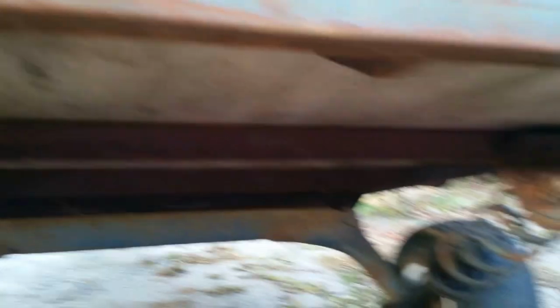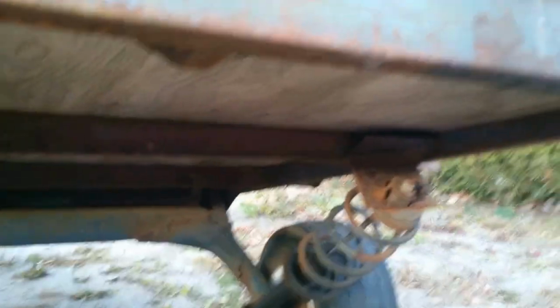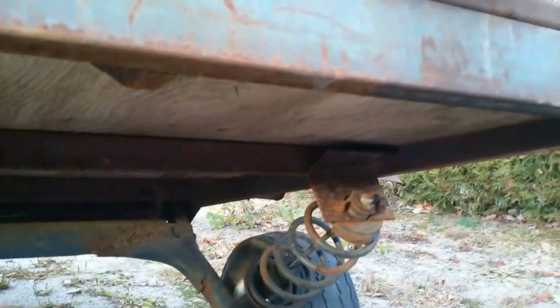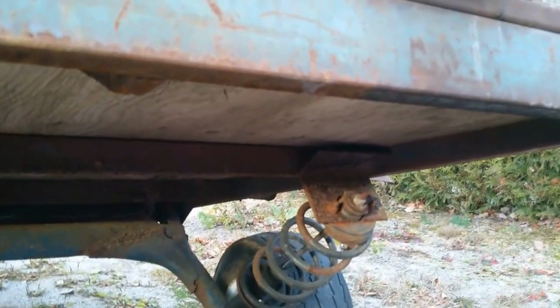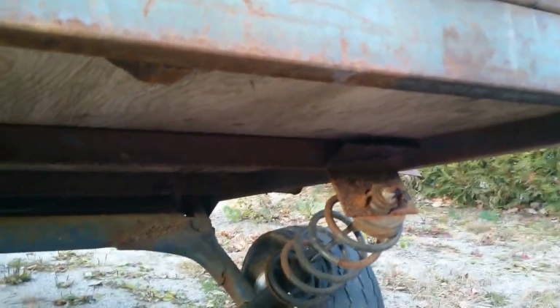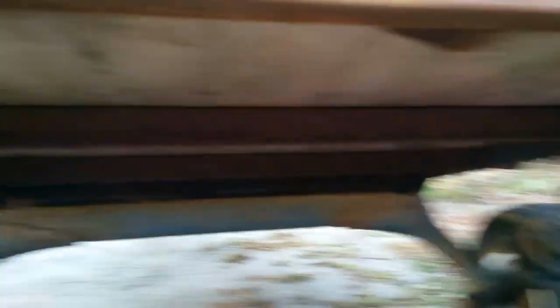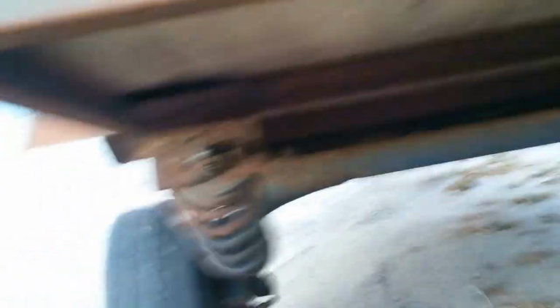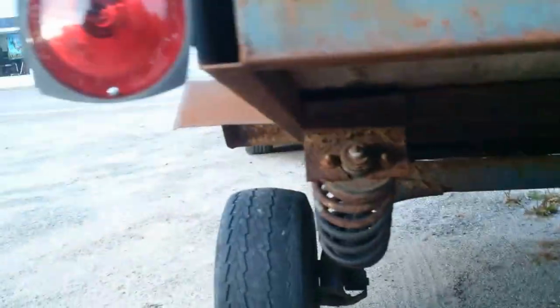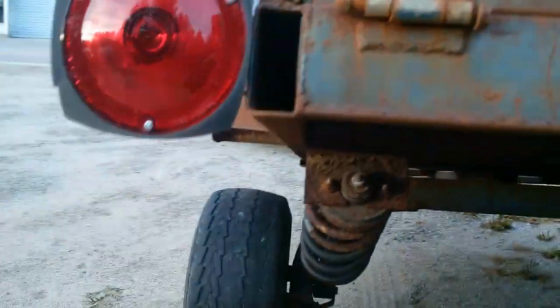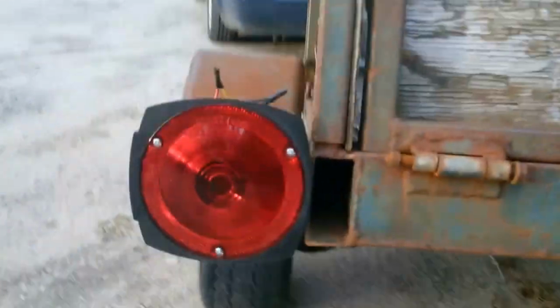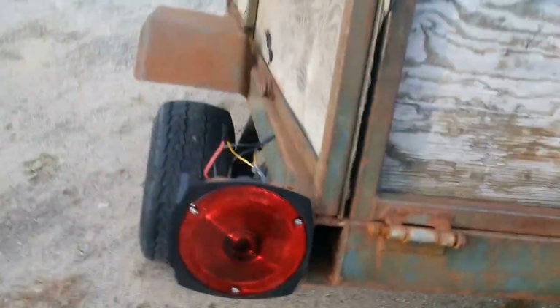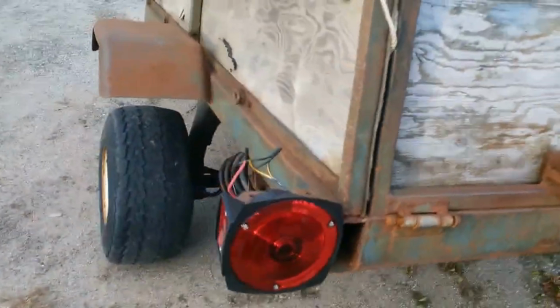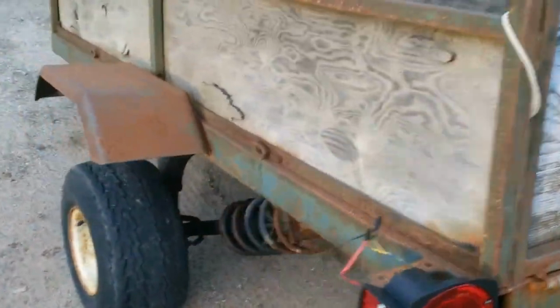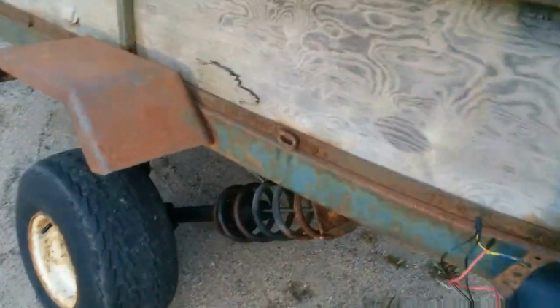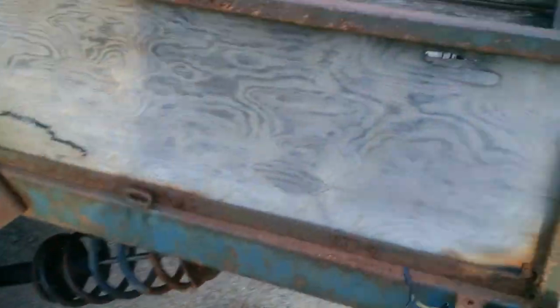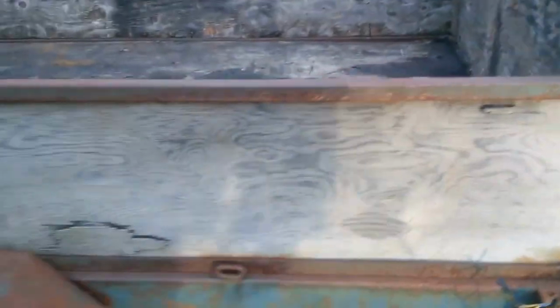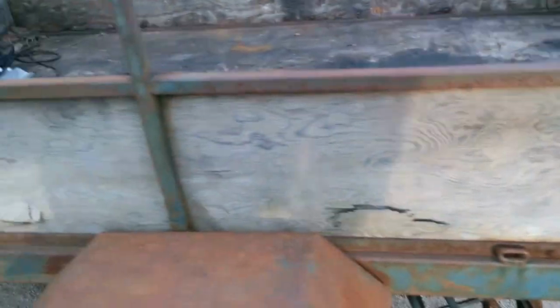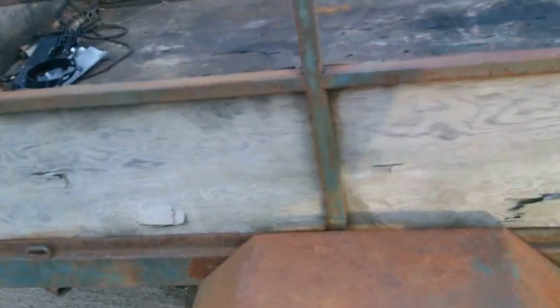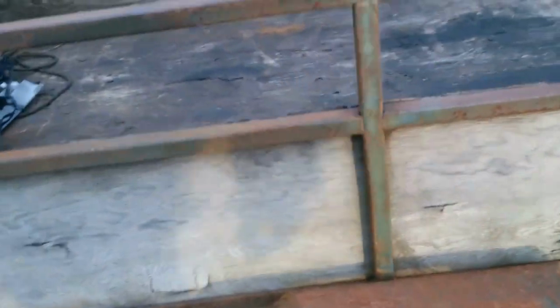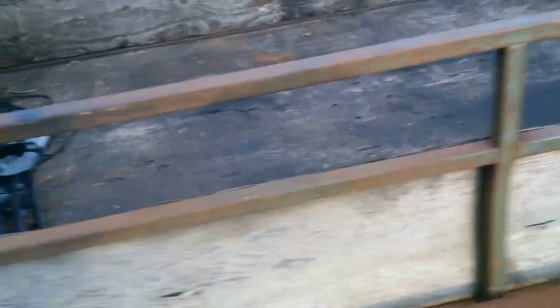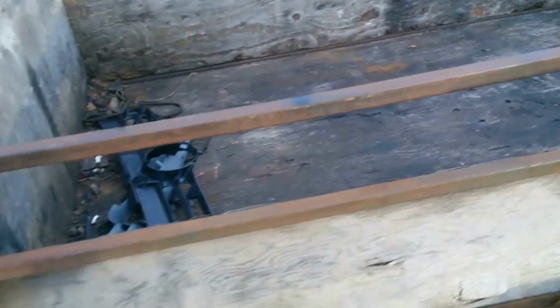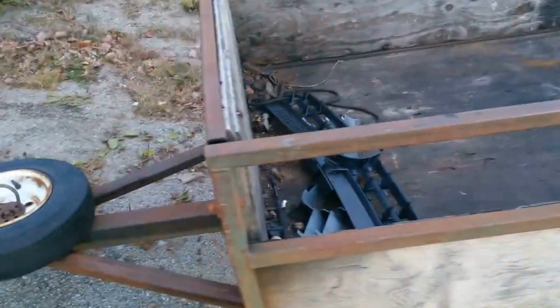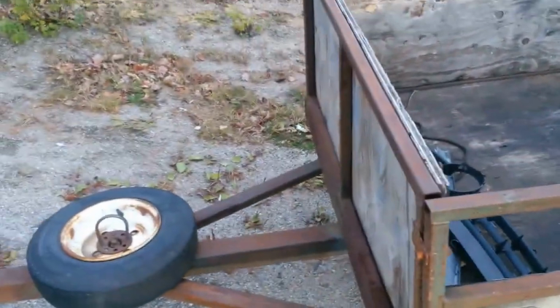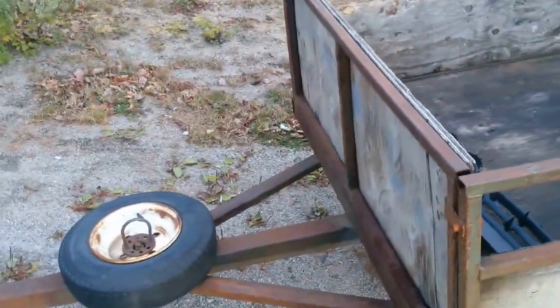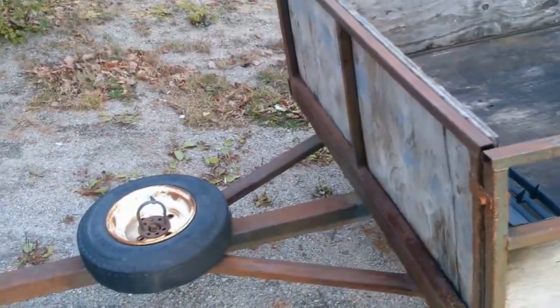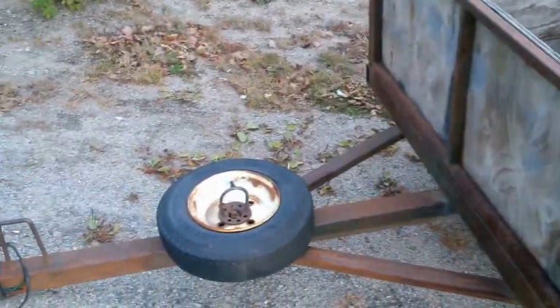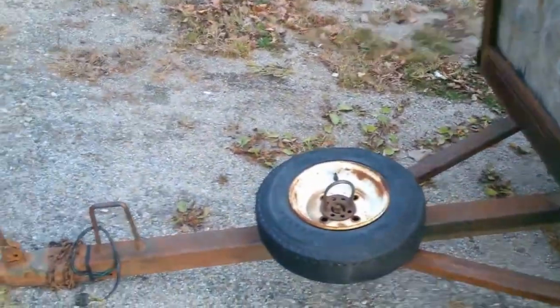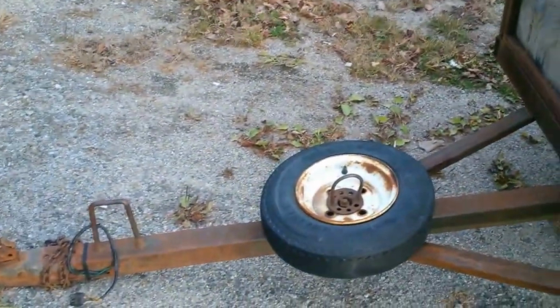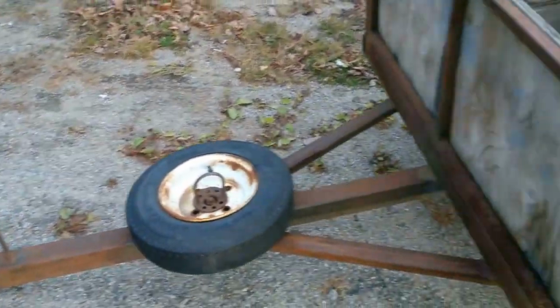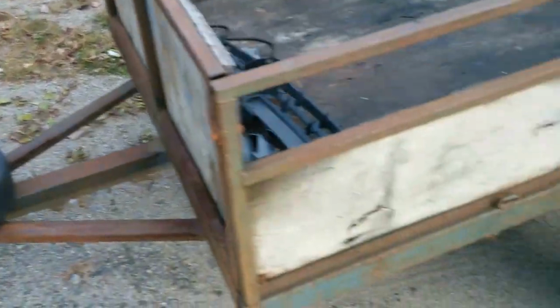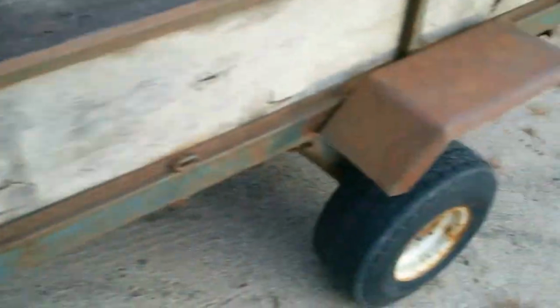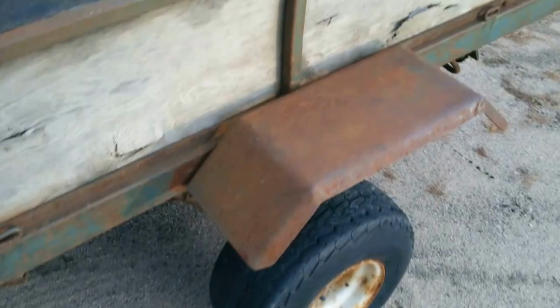And he put the McPherson struts on there, and then he's put the tube tires on, and the wires aren't even hooked up — they're just for show. He's got a little tire up front, but I've never seen that.